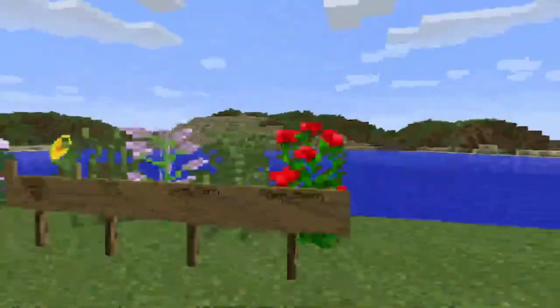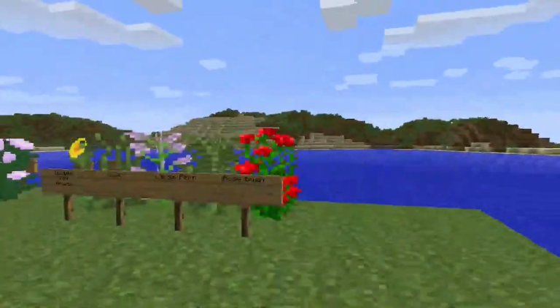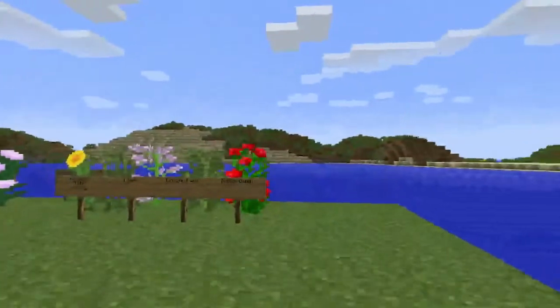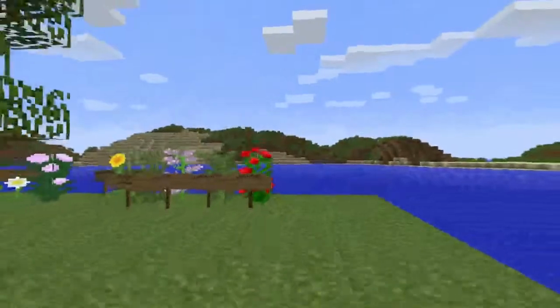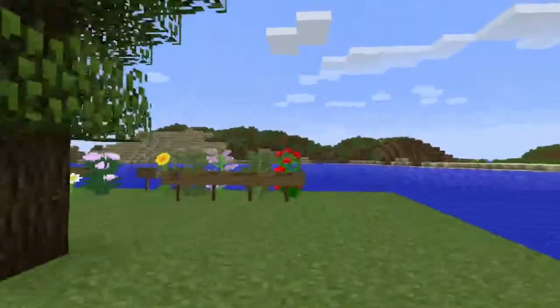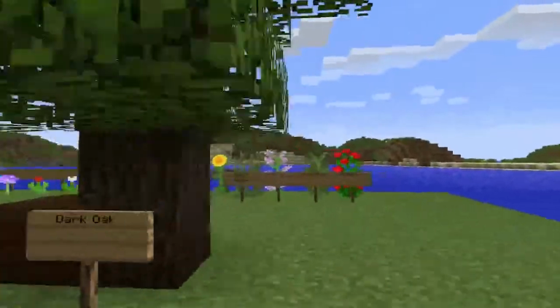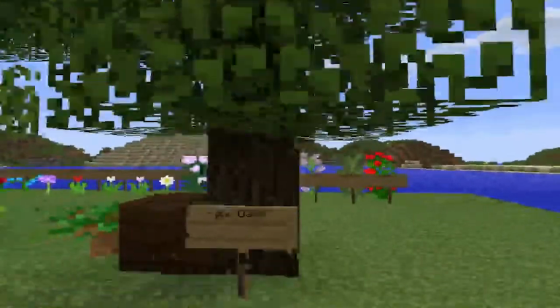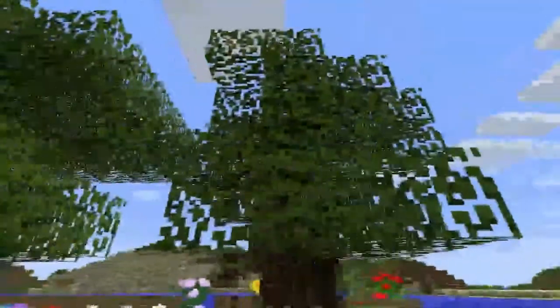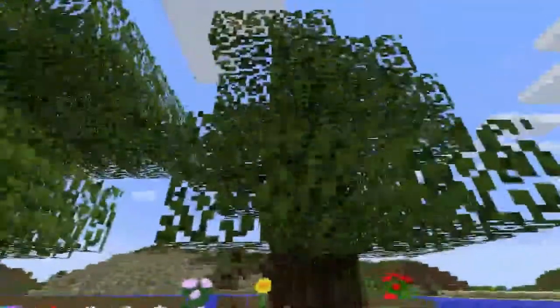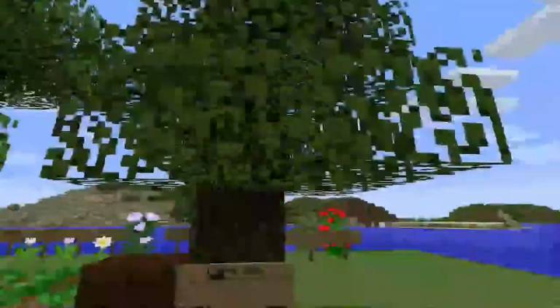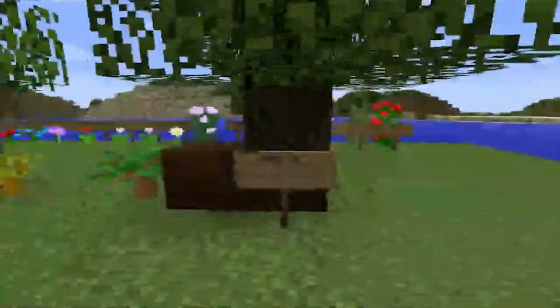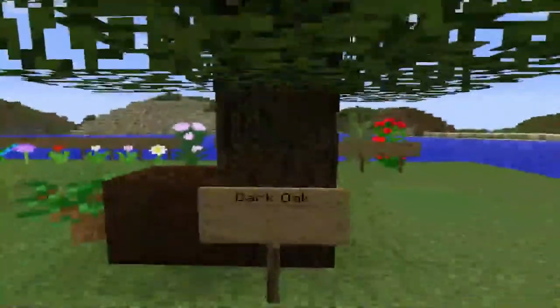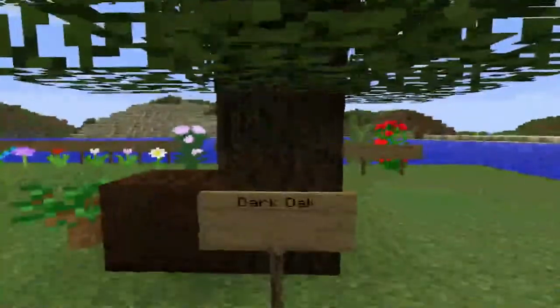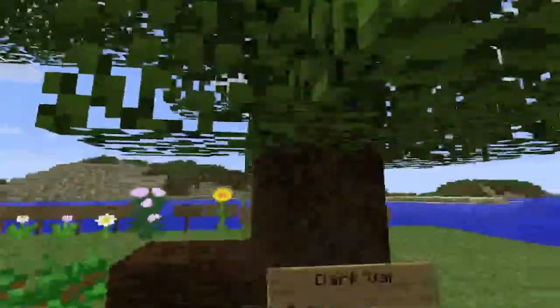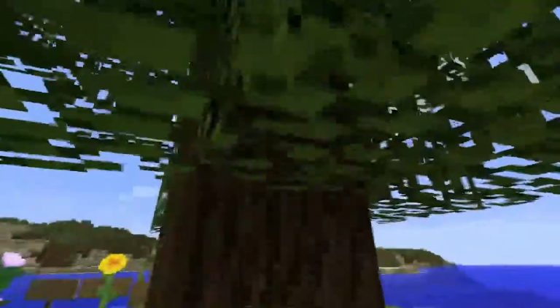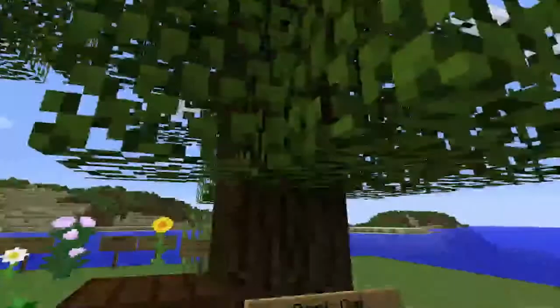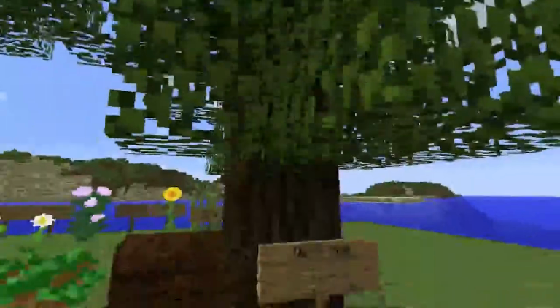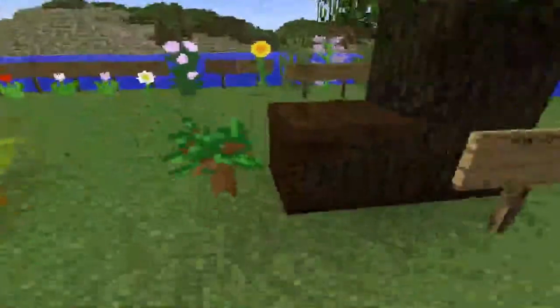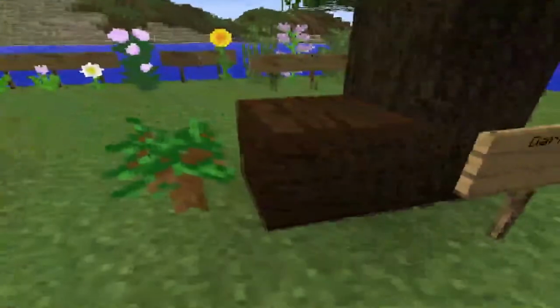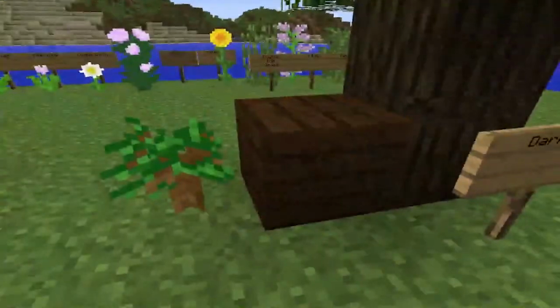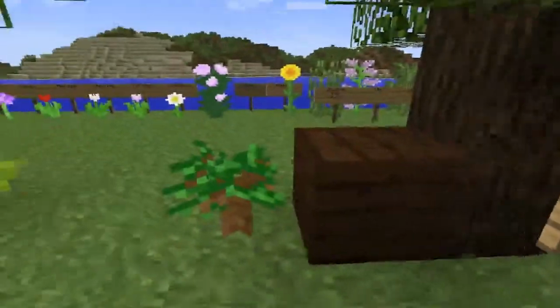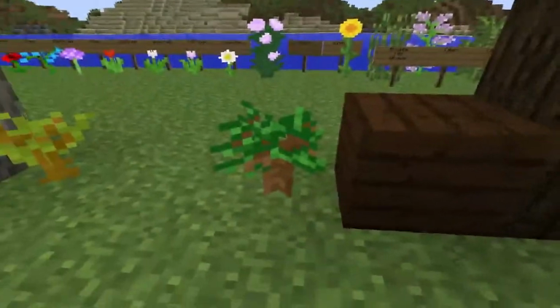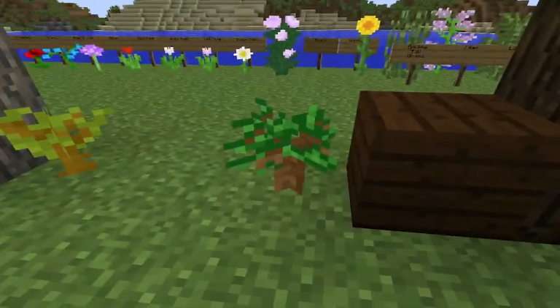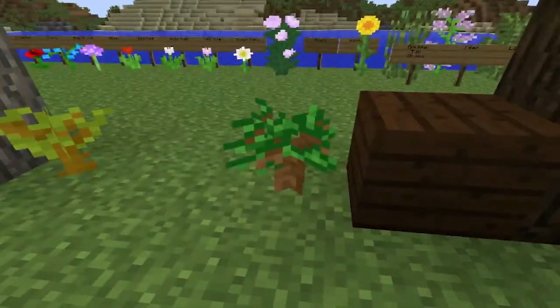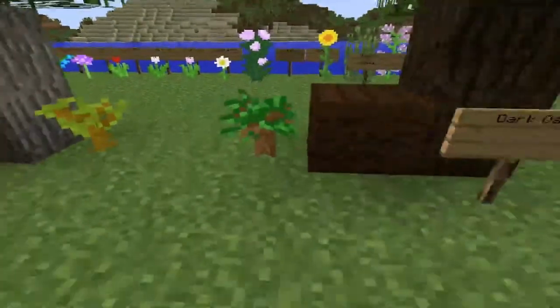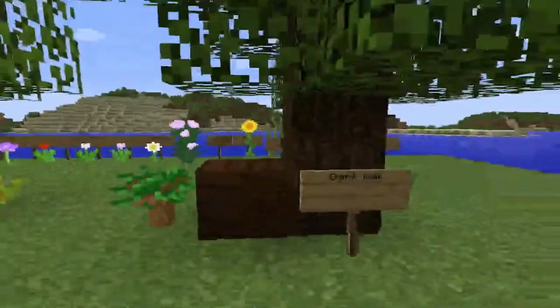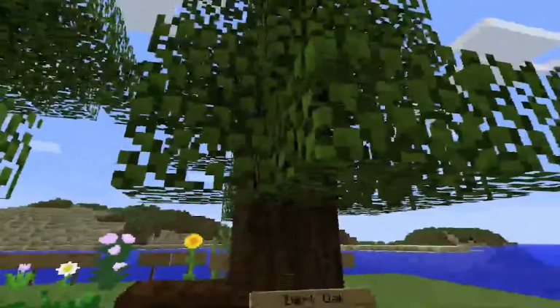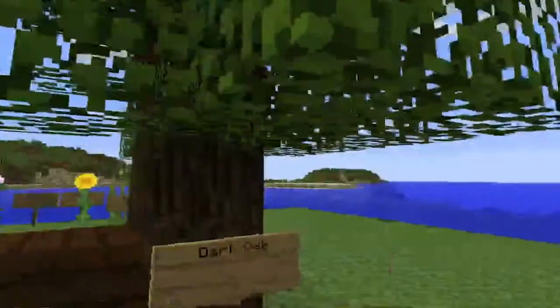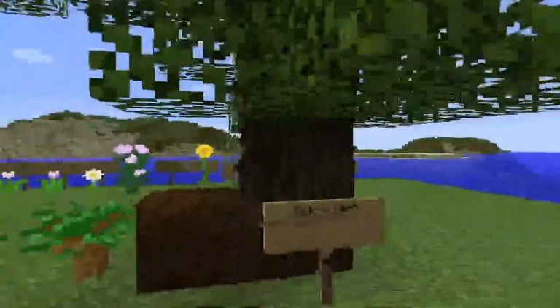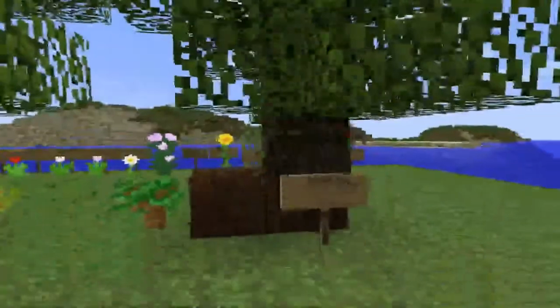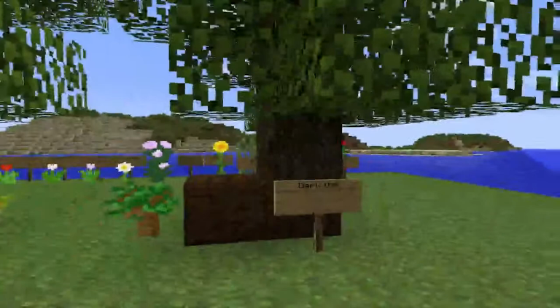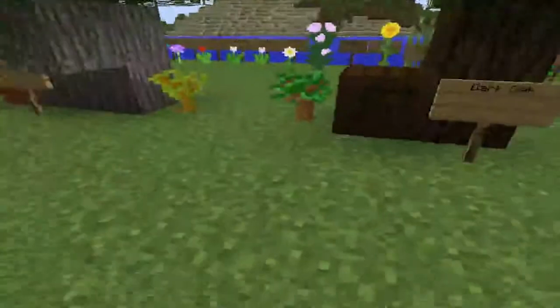And we shall continue on to the new trees. This is a dark oak tree. This is what it looks like, this is what the plank looks like, this is what the sapling looks like. All it basically is is dark oak.